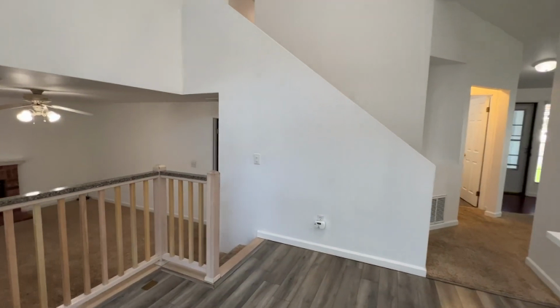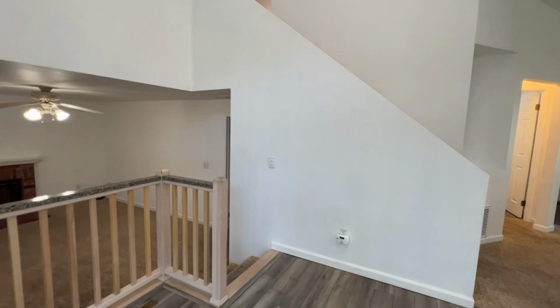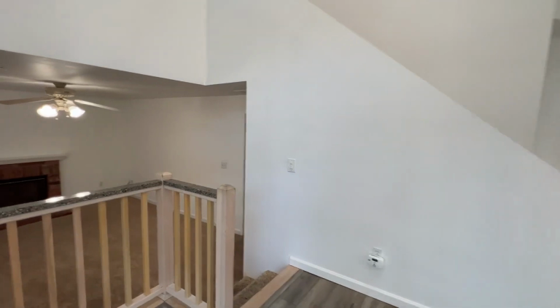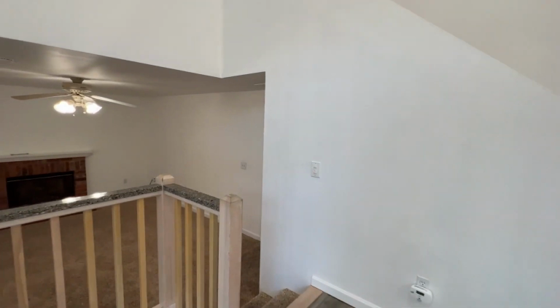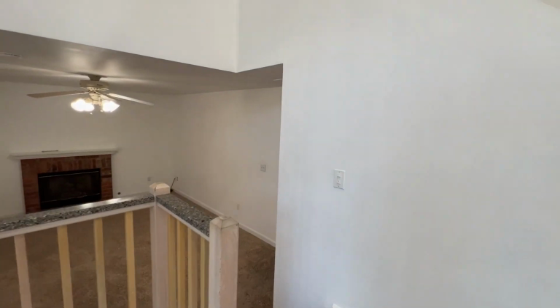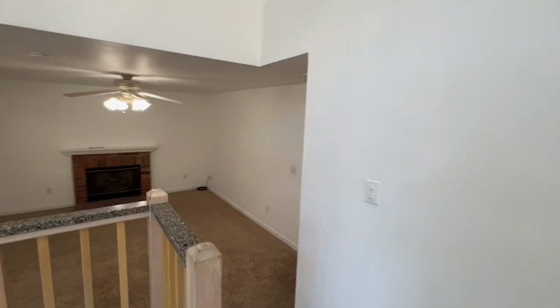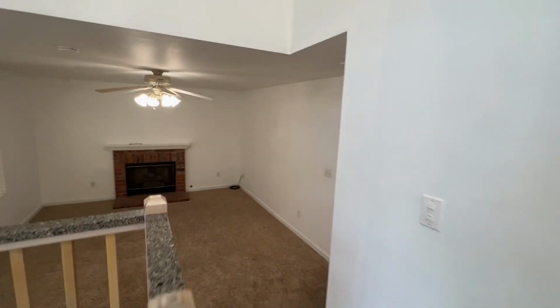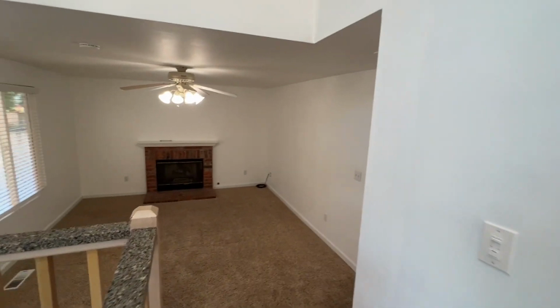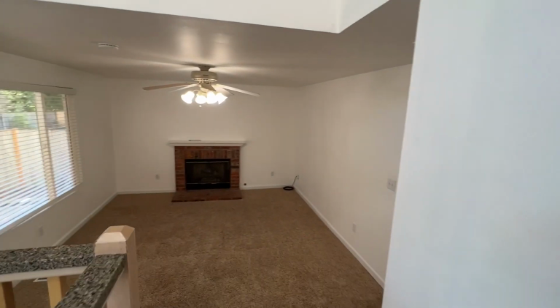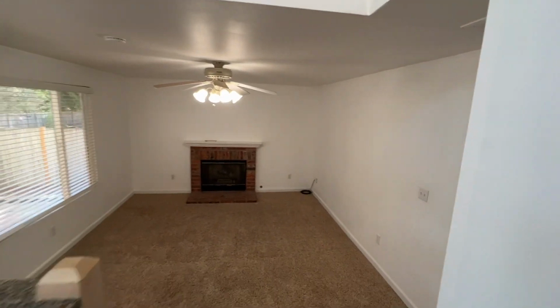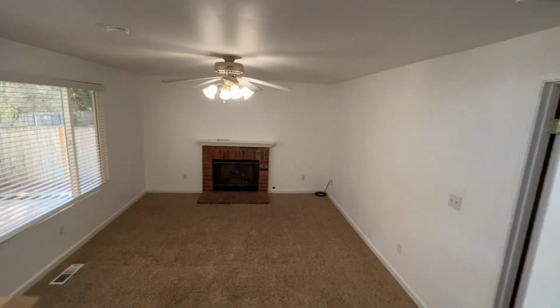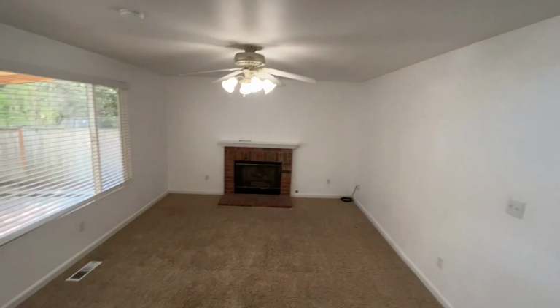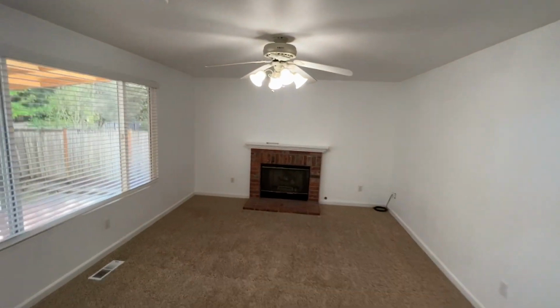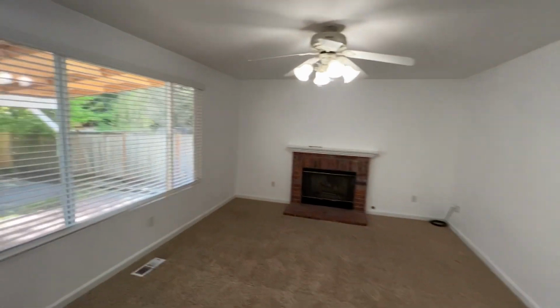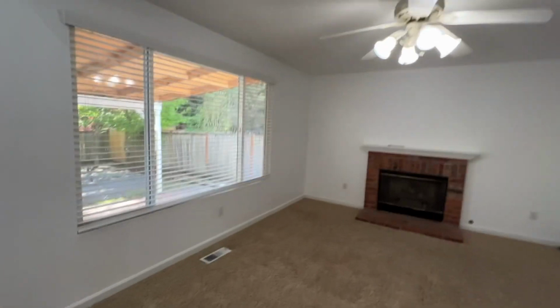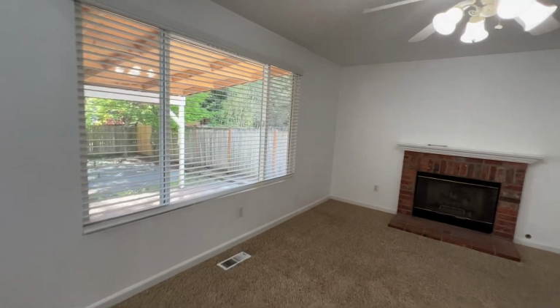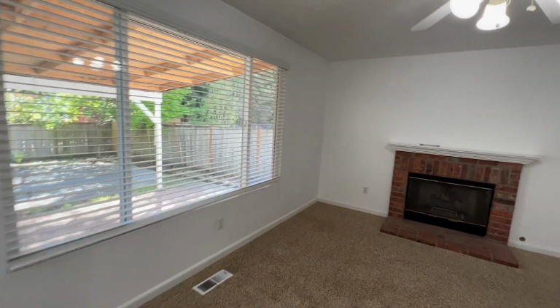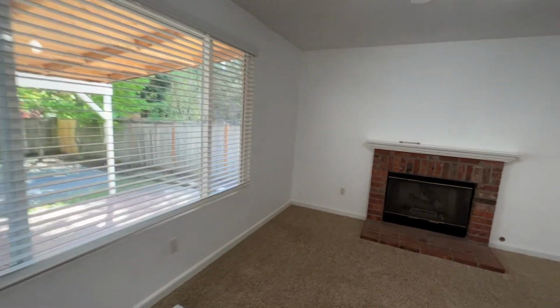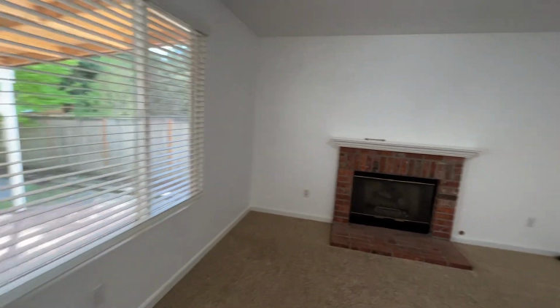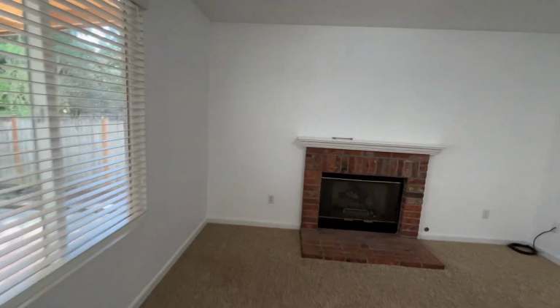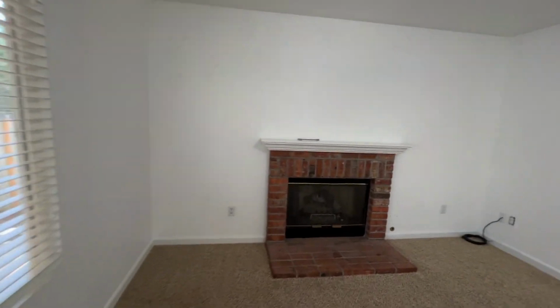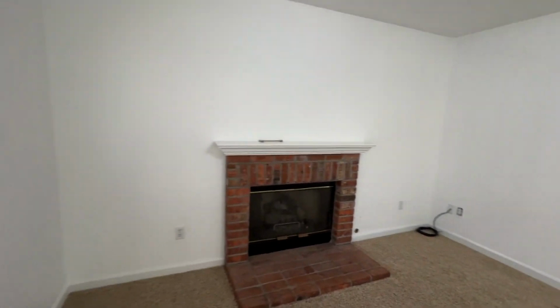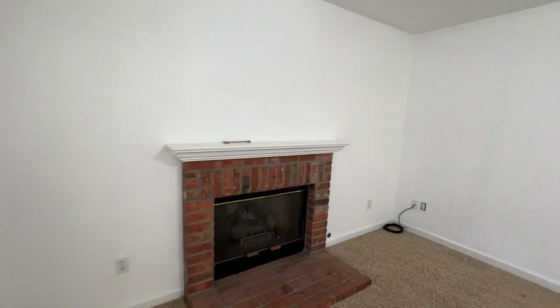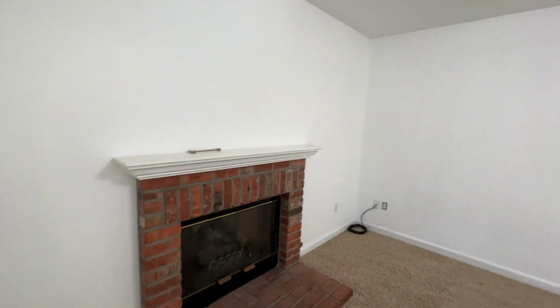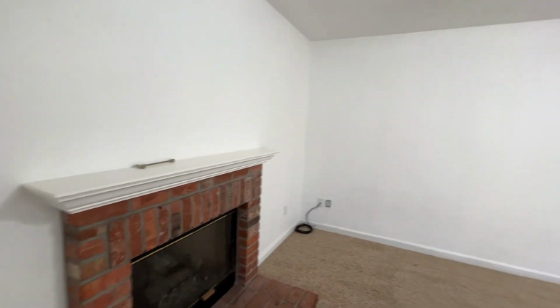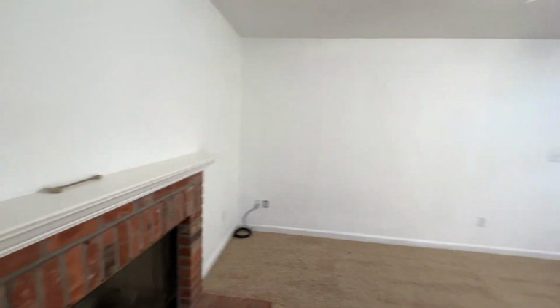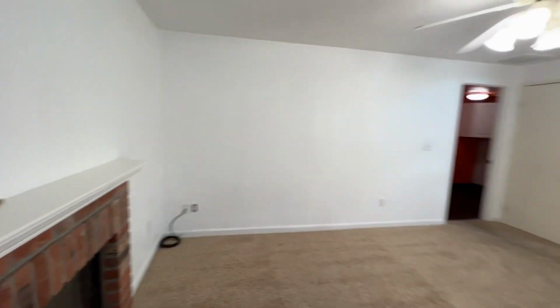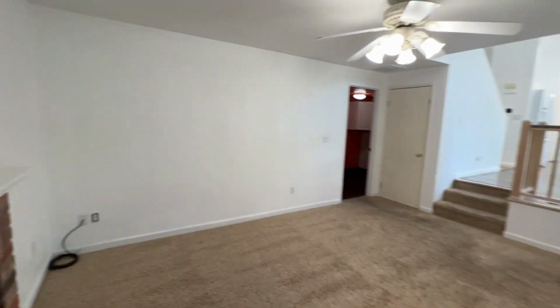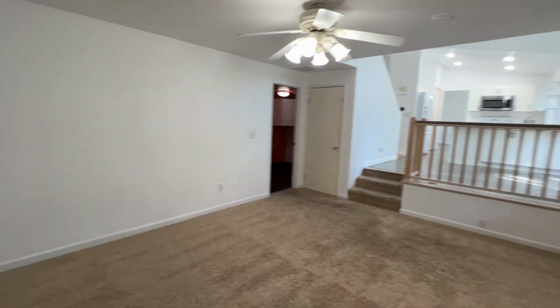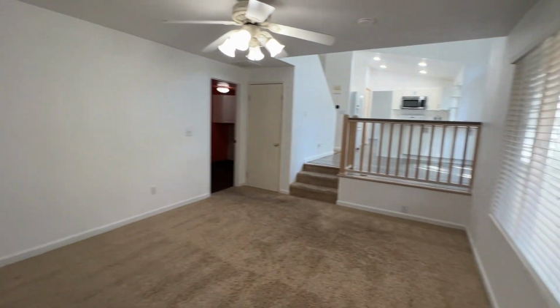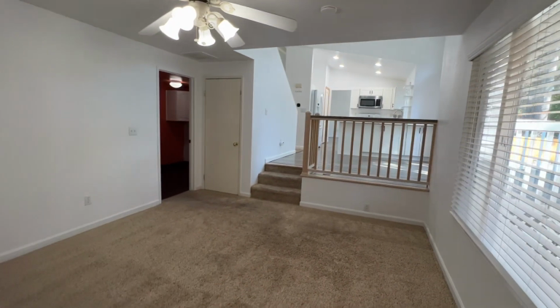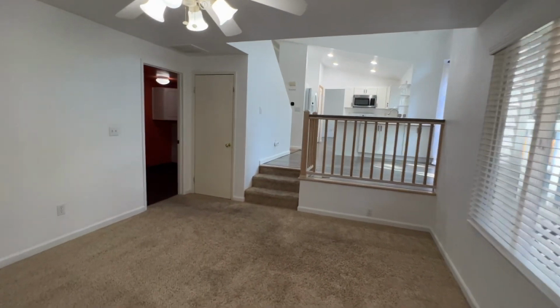Back through the dining nook we can step down into our family room. We do have a gas fireplace and ceiling fan.